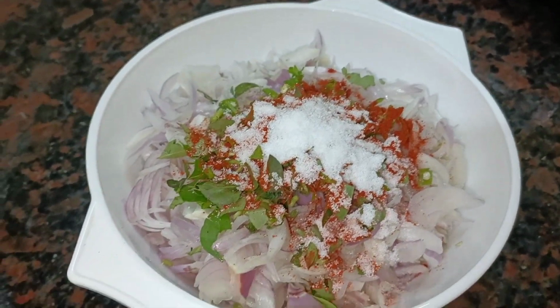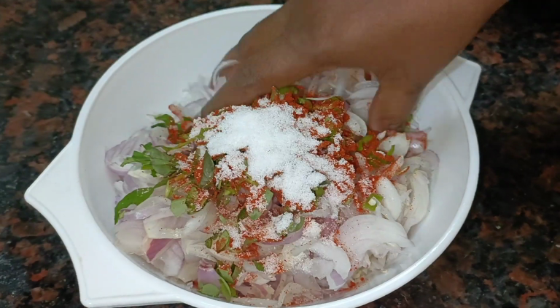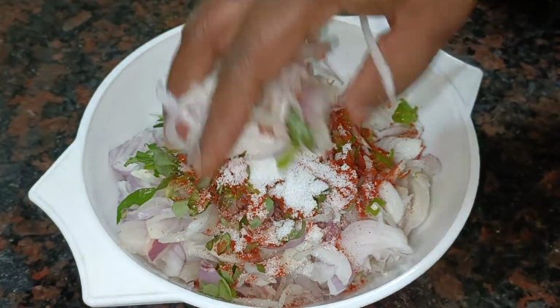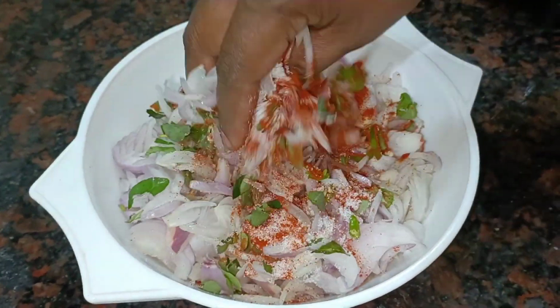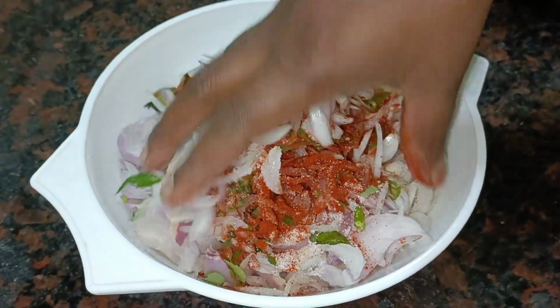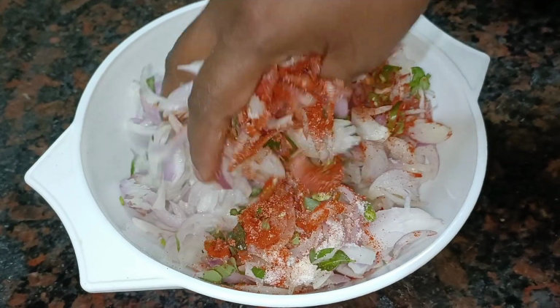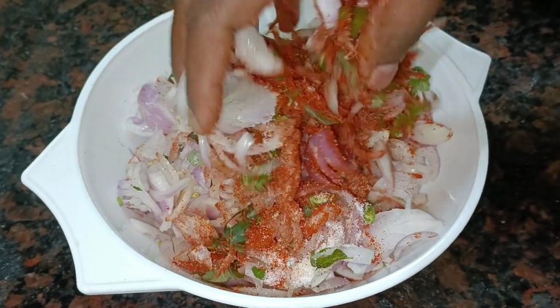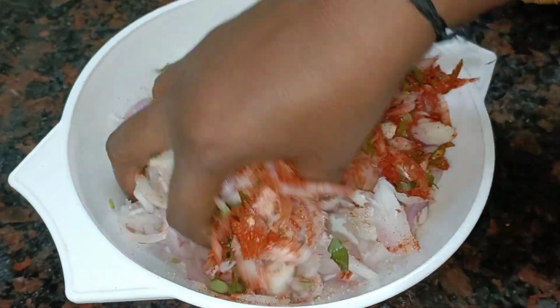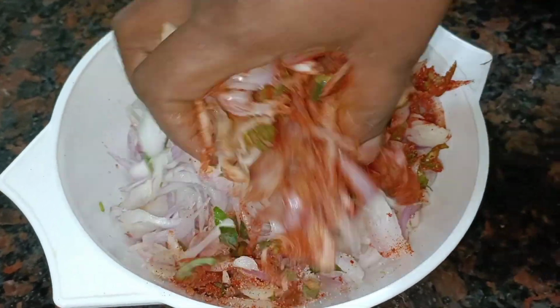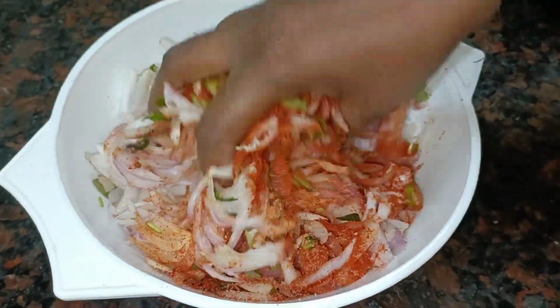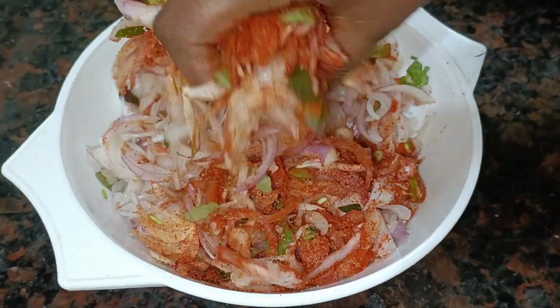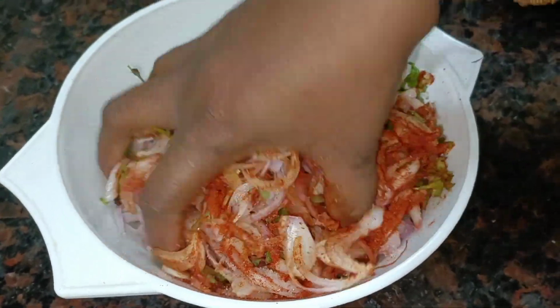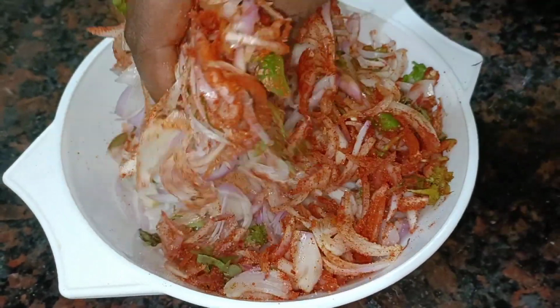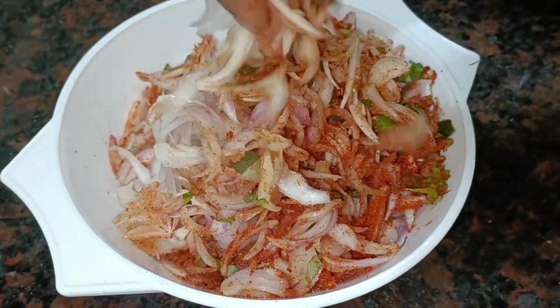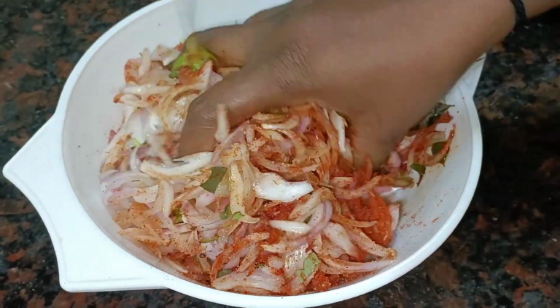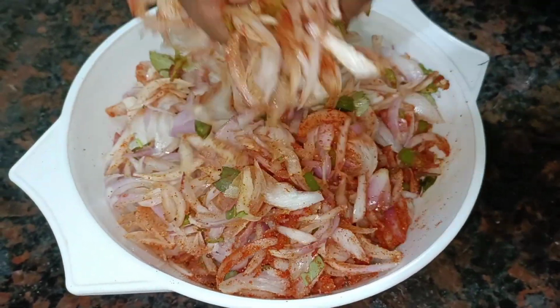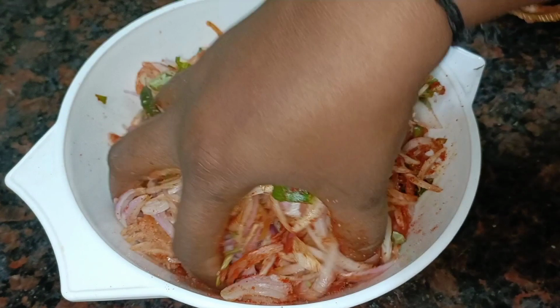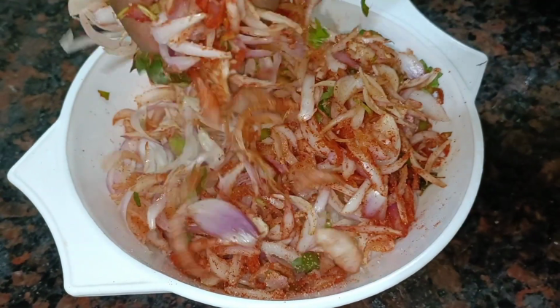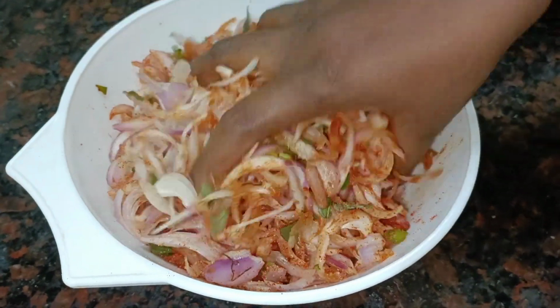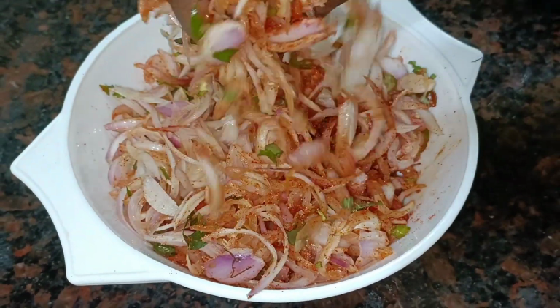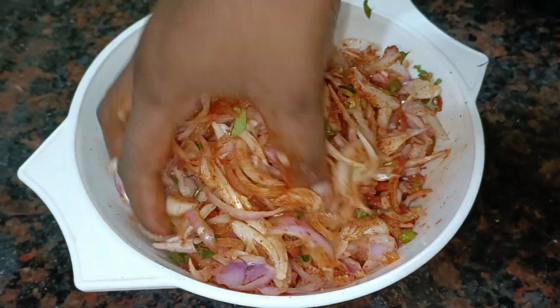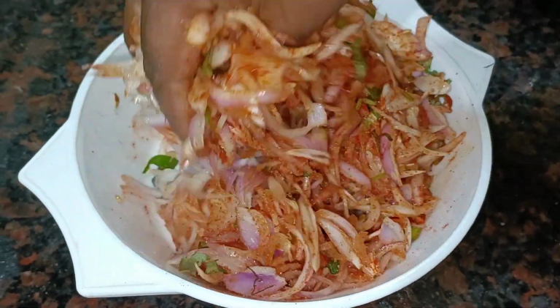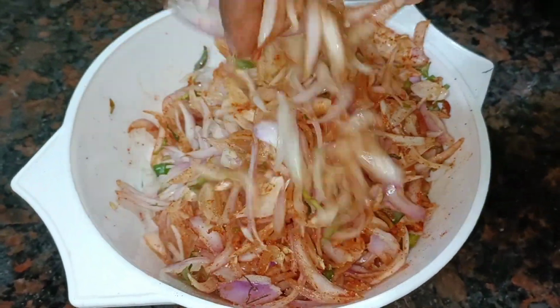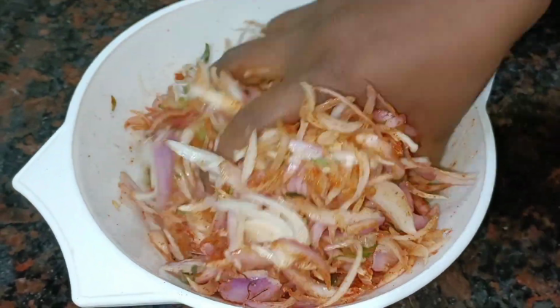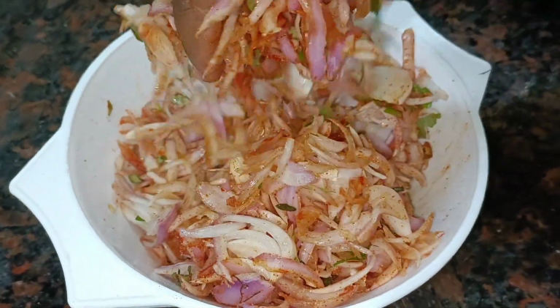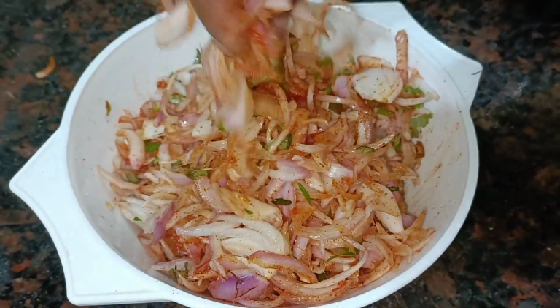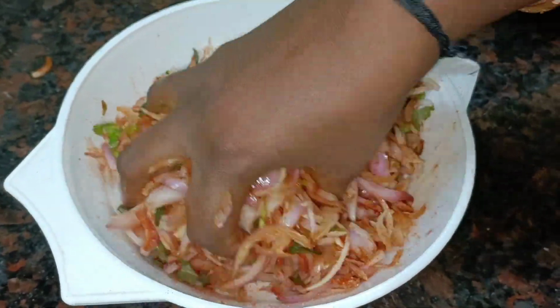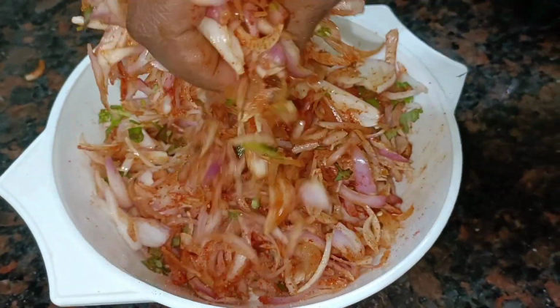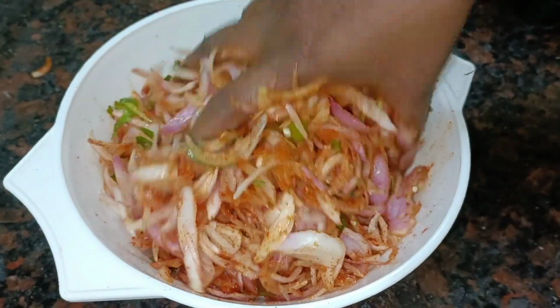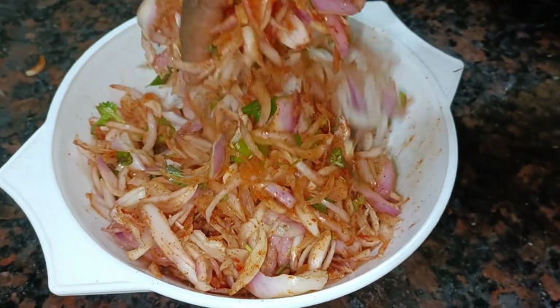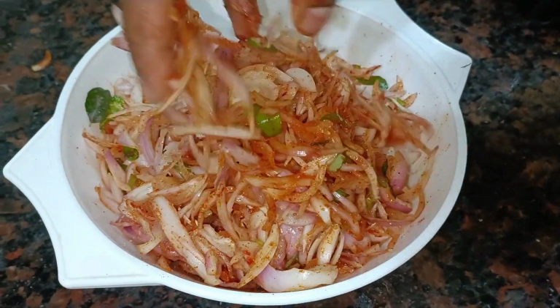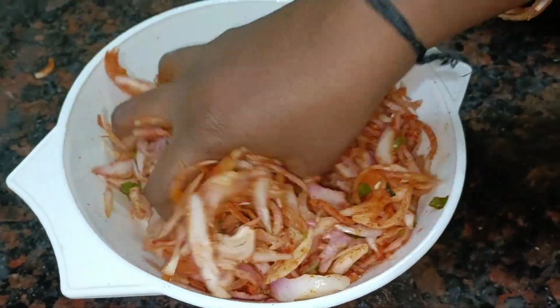First, add the paste. I will add a little bit of paste. Now add the paste.